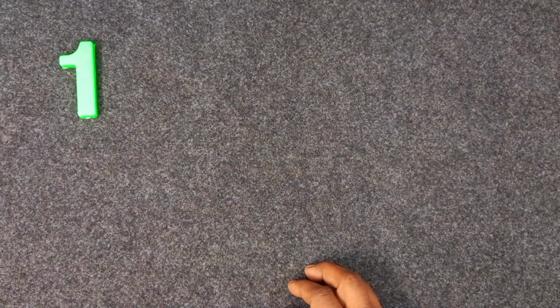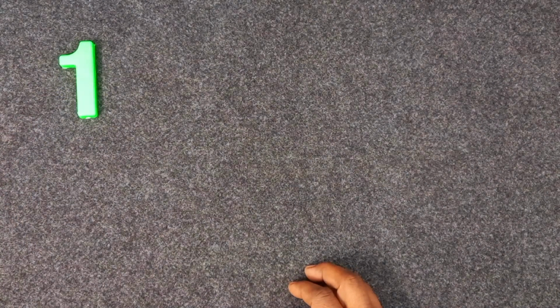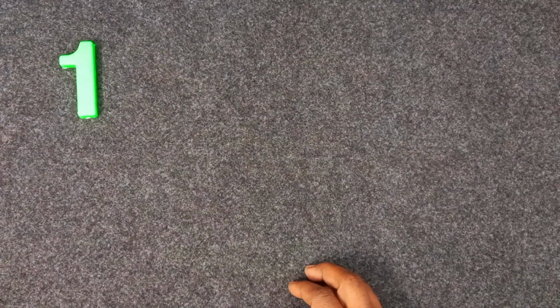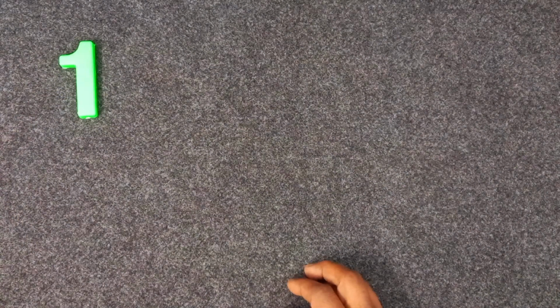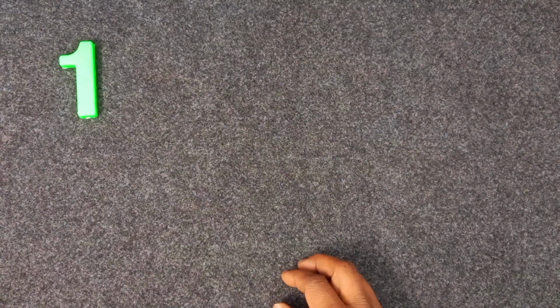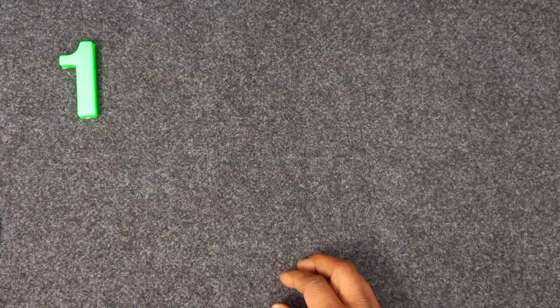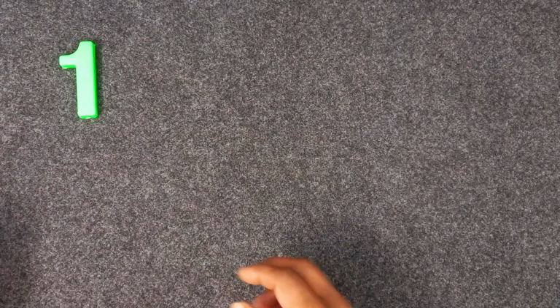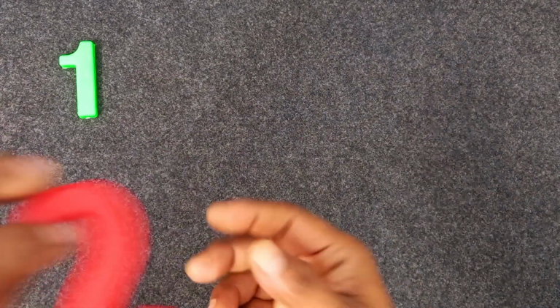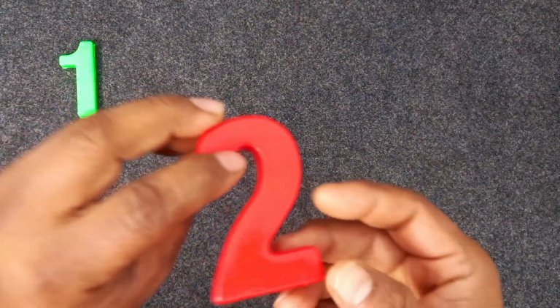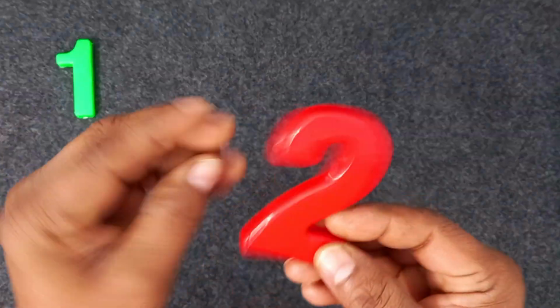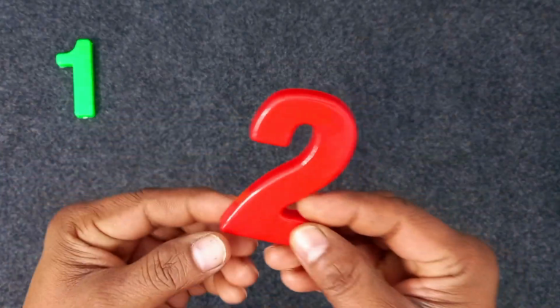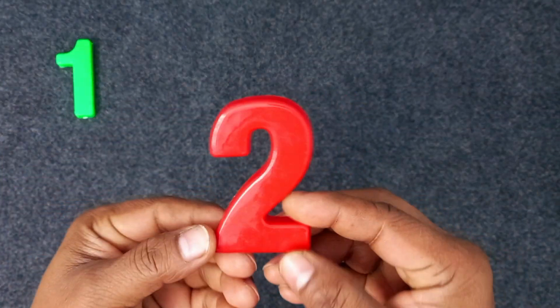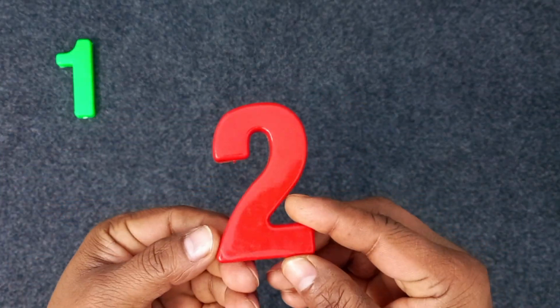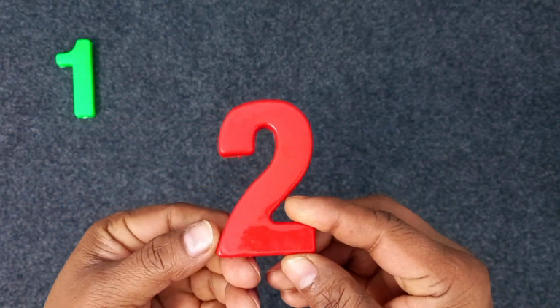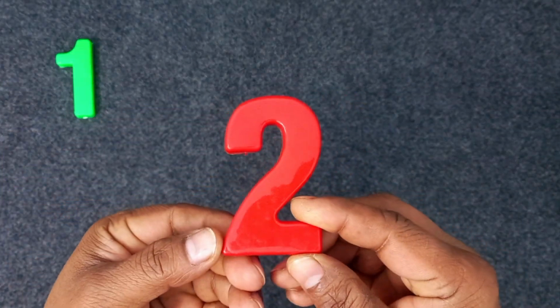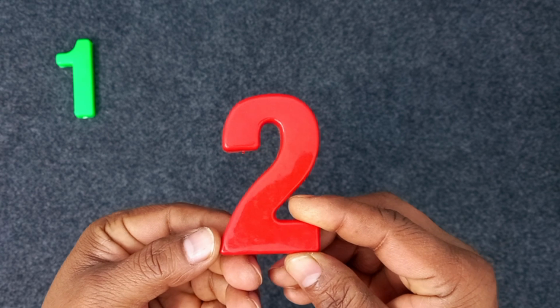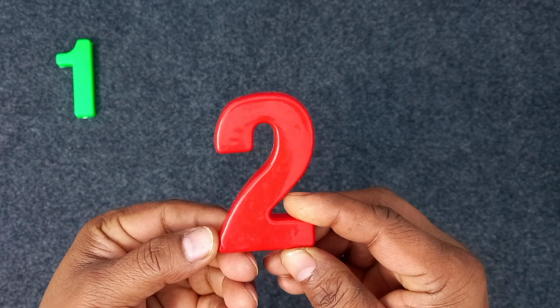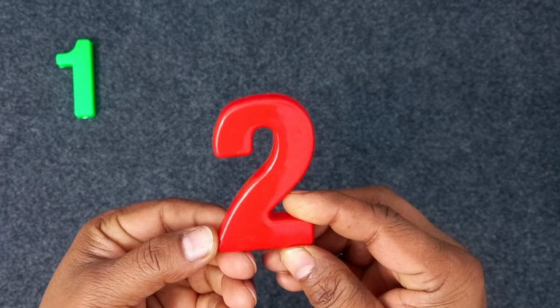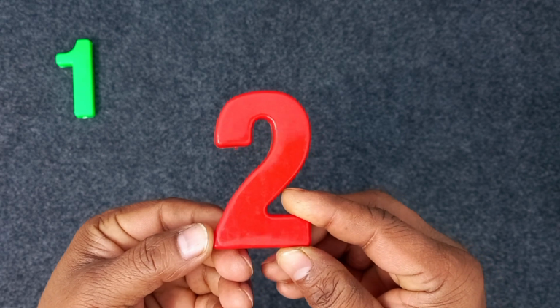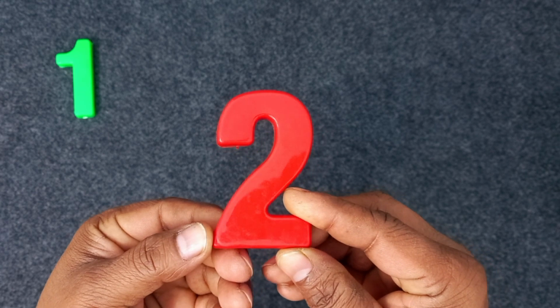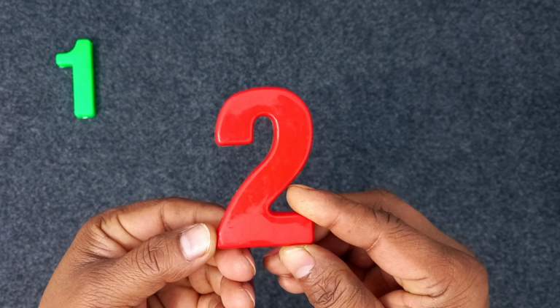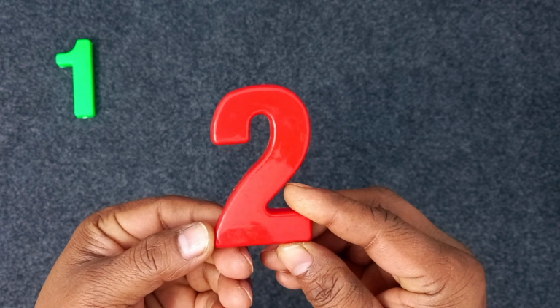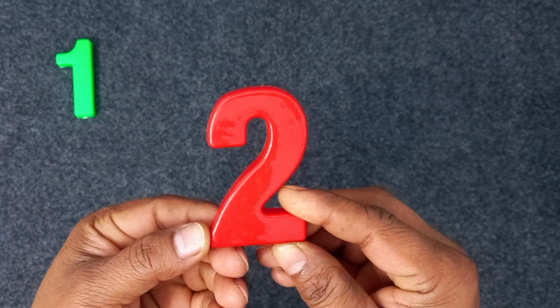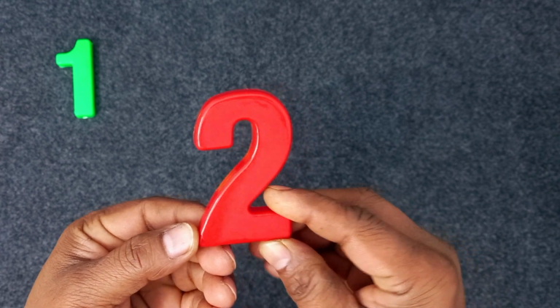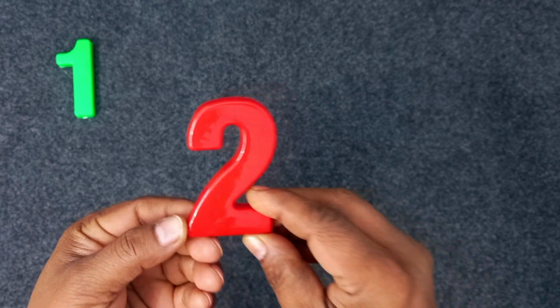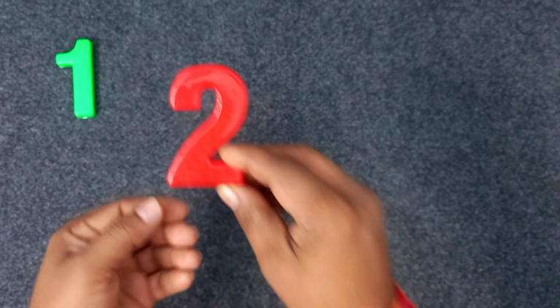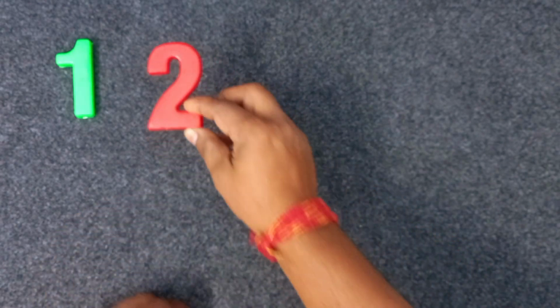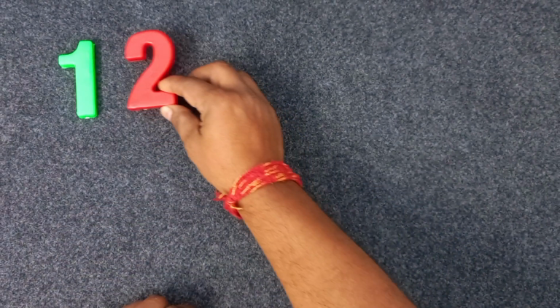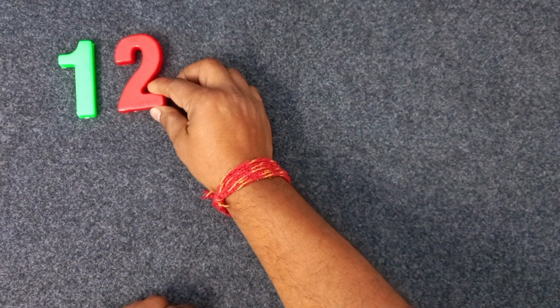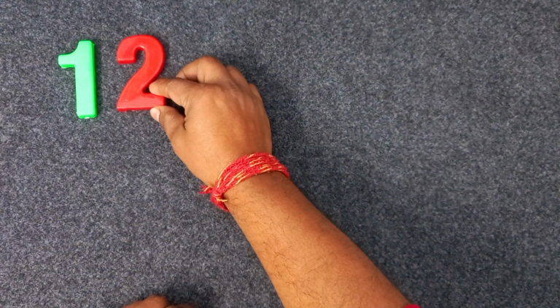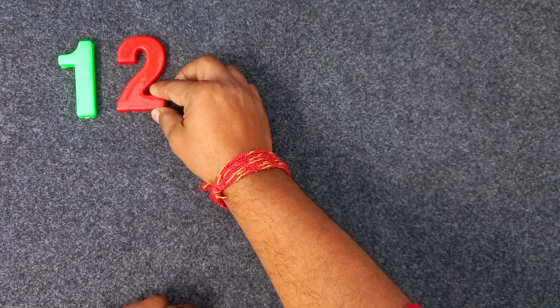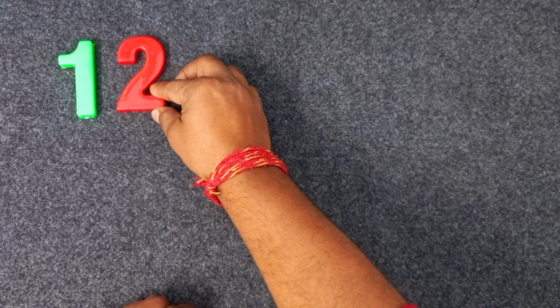Two. Two. Red color. Two. Red color. Two.